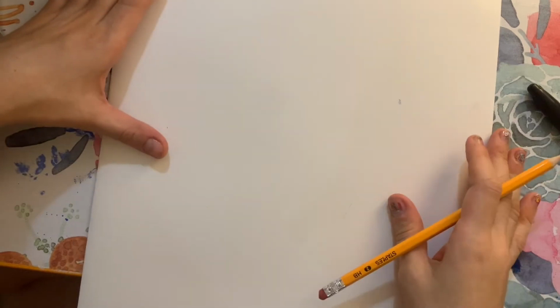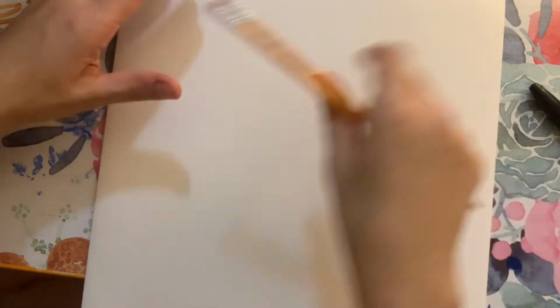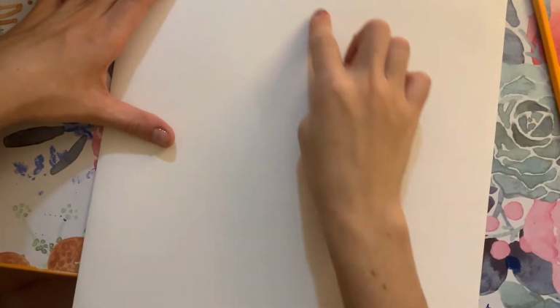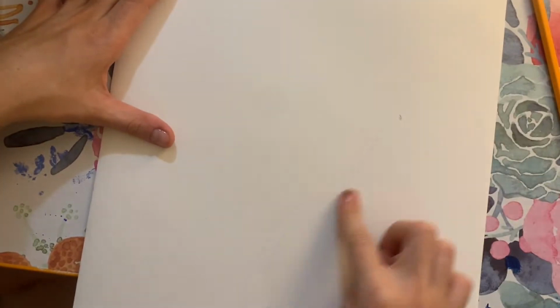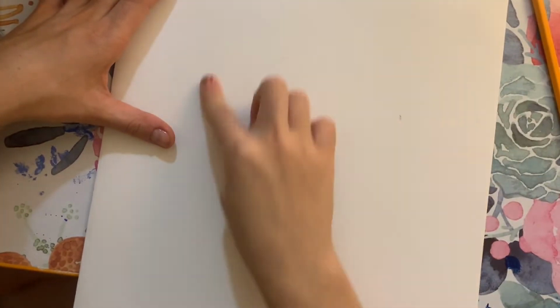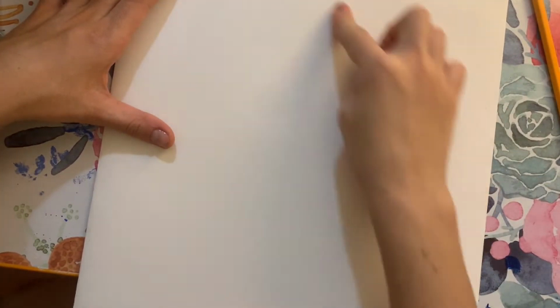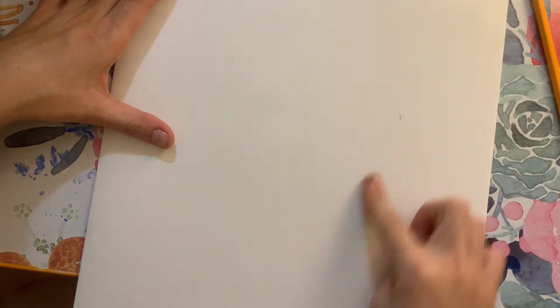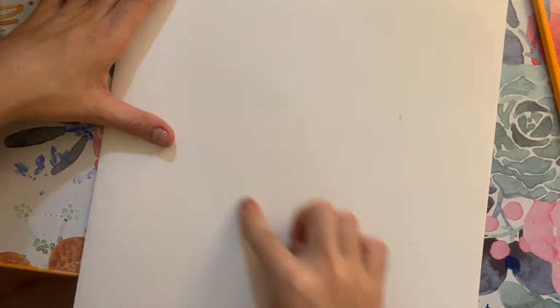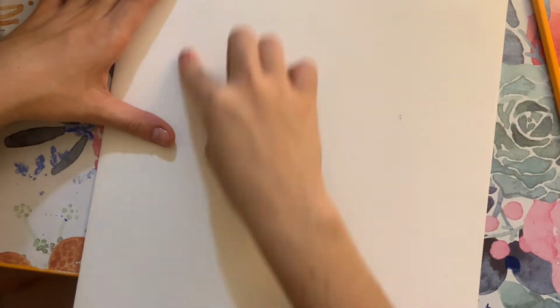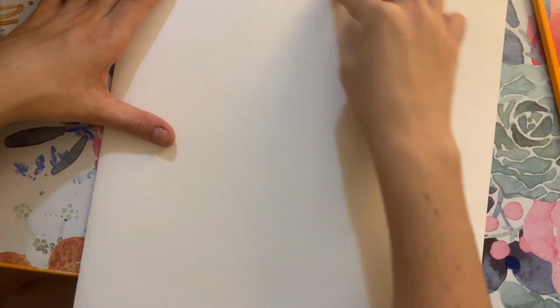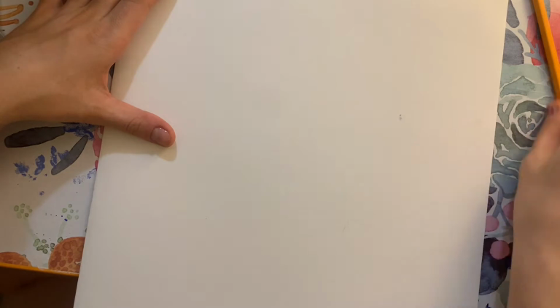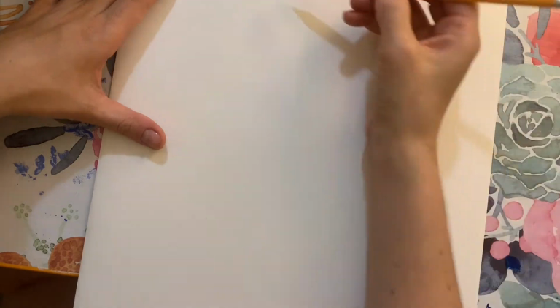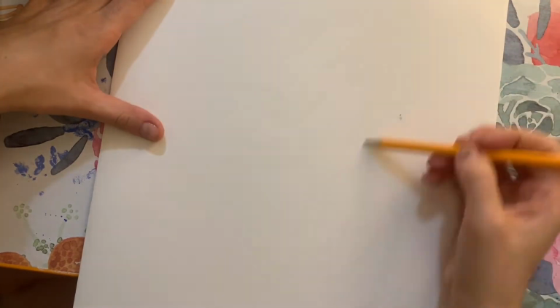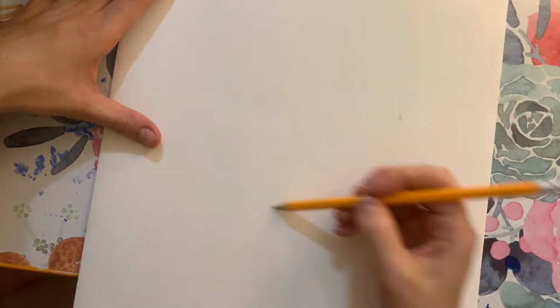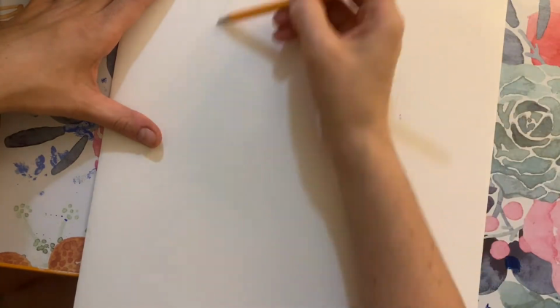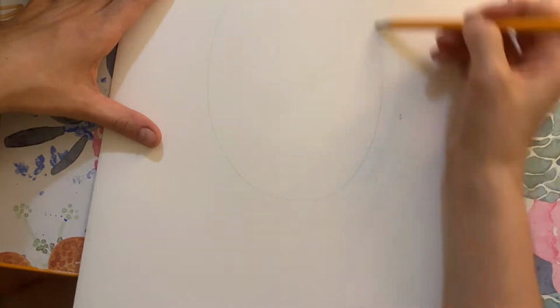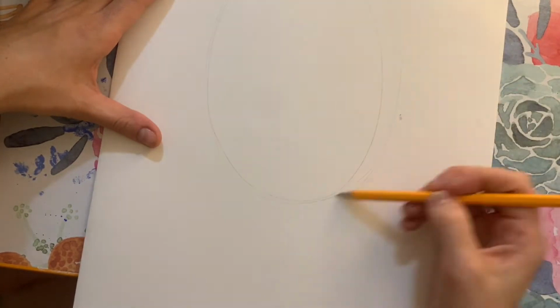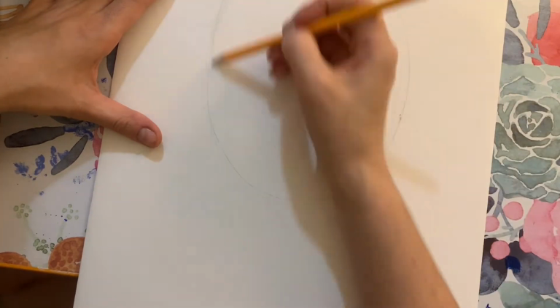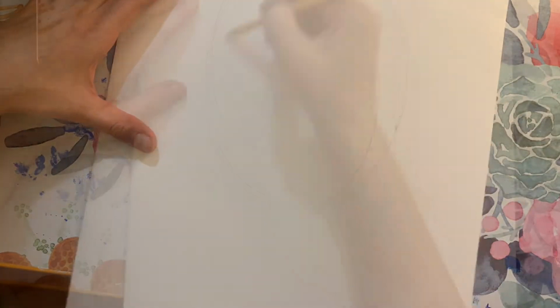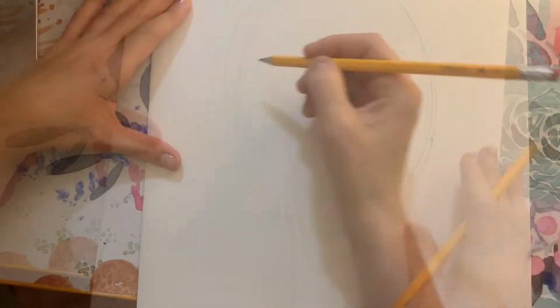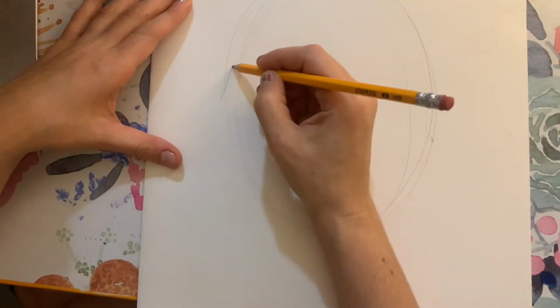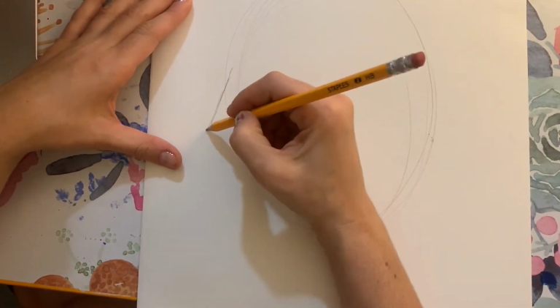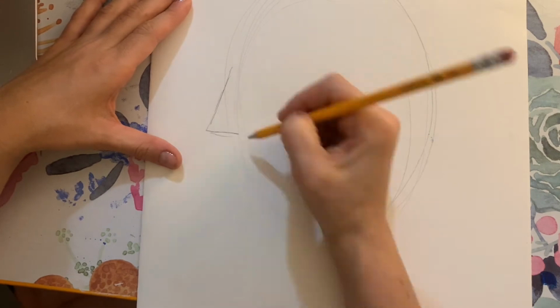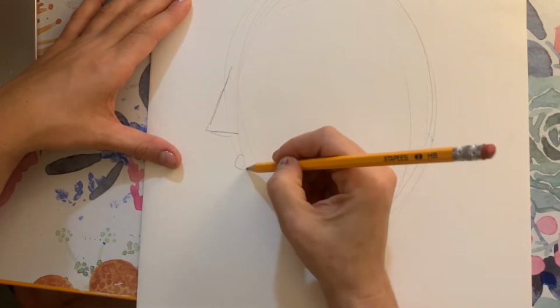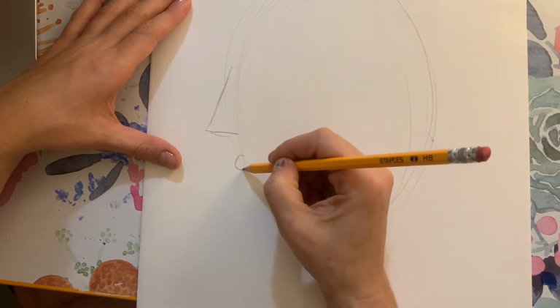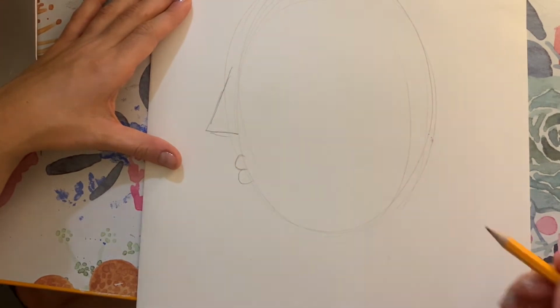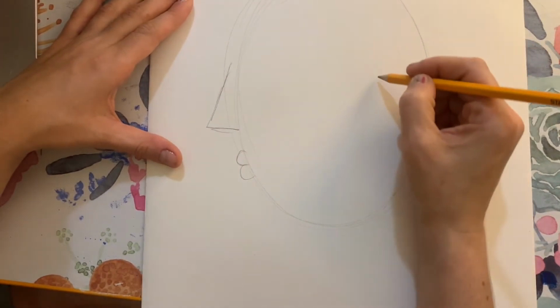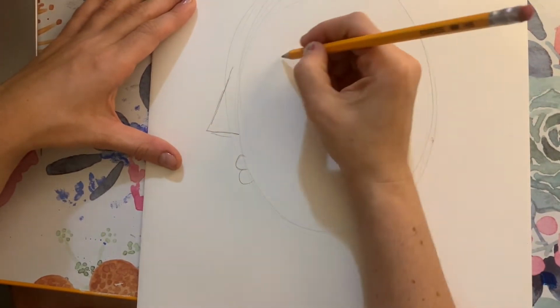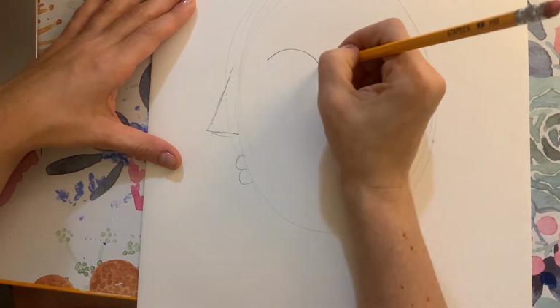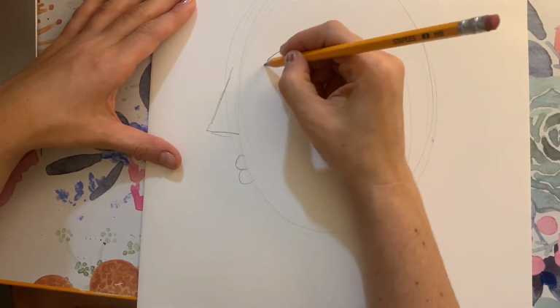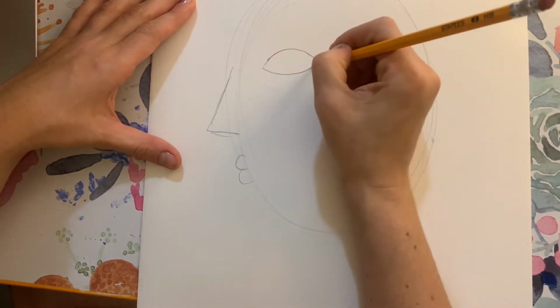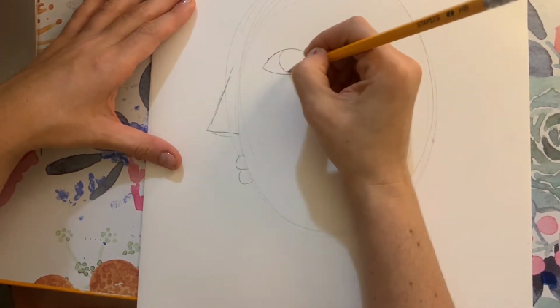The first thing I'm going to do is trace the shape of the oval for the face with my finger. Once I'm comfortable with that, I'll trace it lightly with pencil. Then I'm going to add a triangle for the nose, some lips, and eyes.